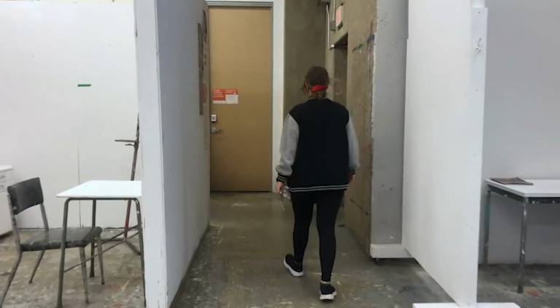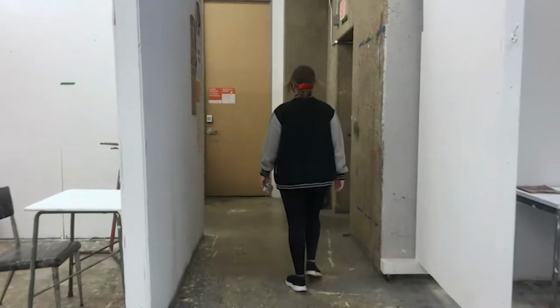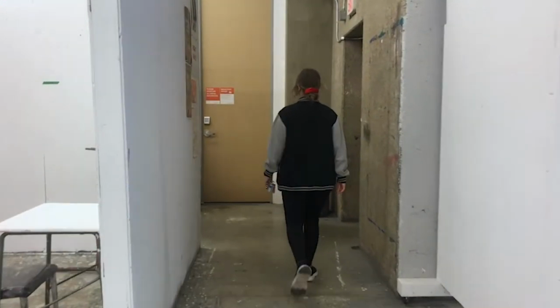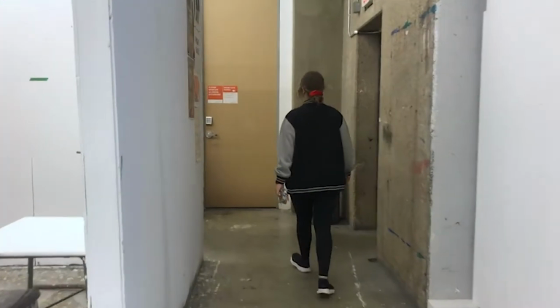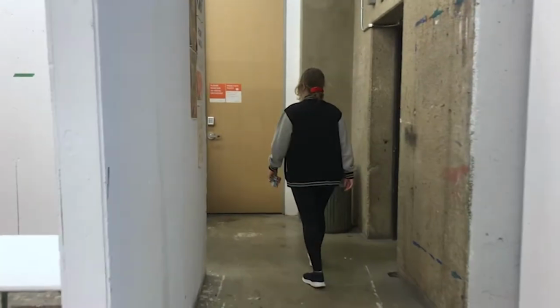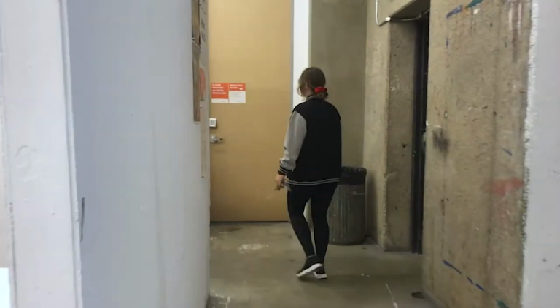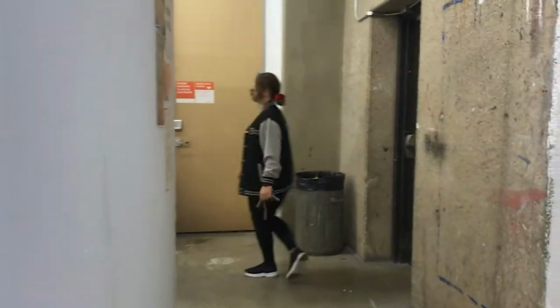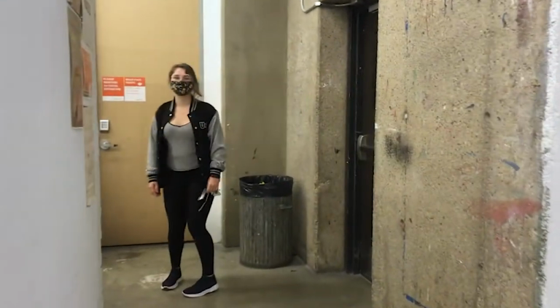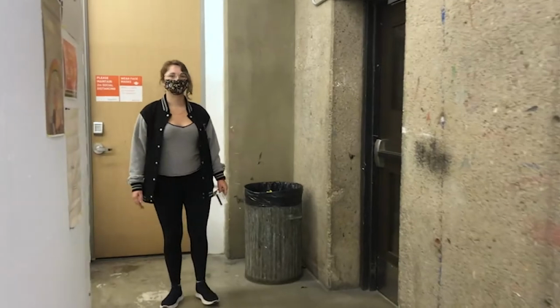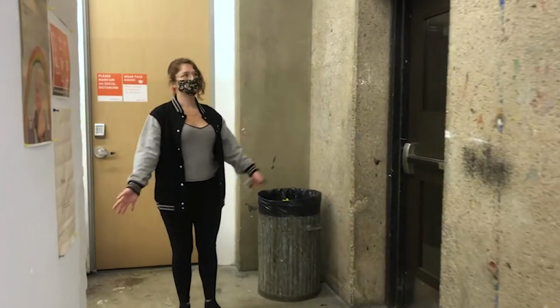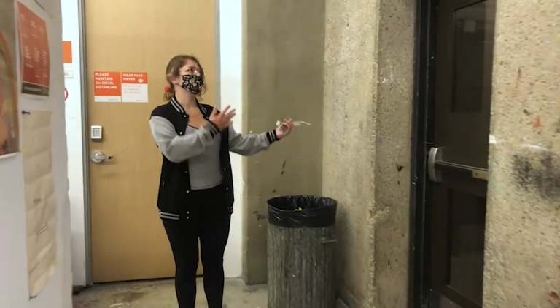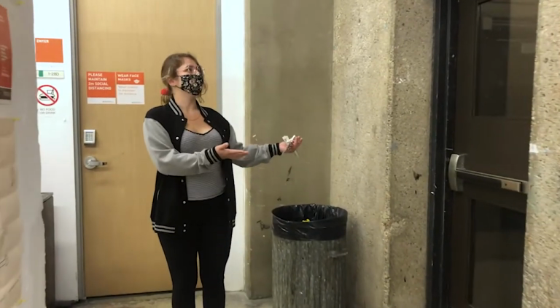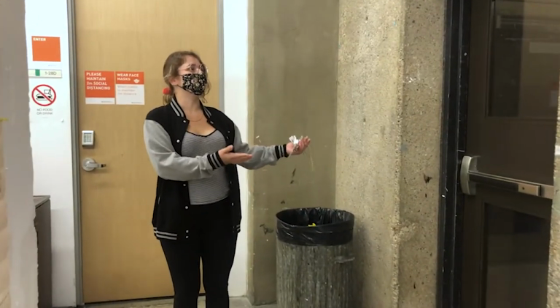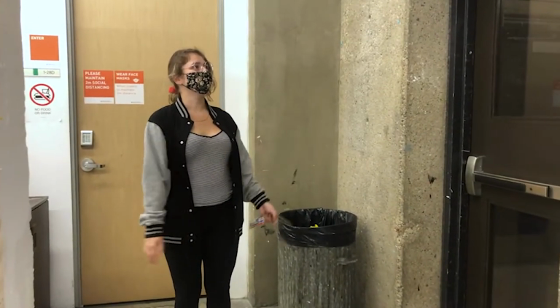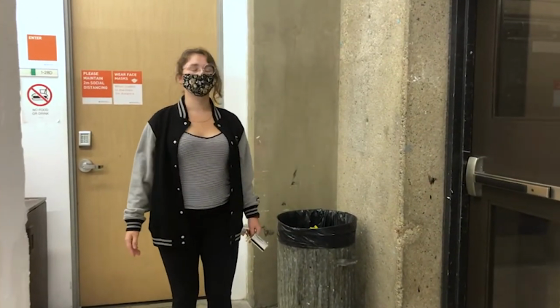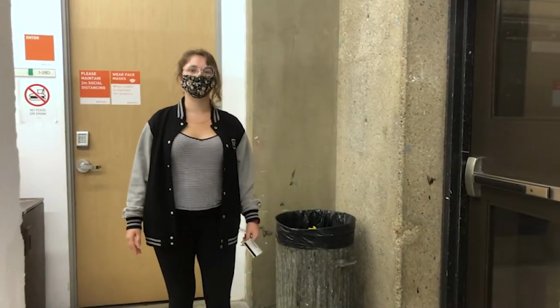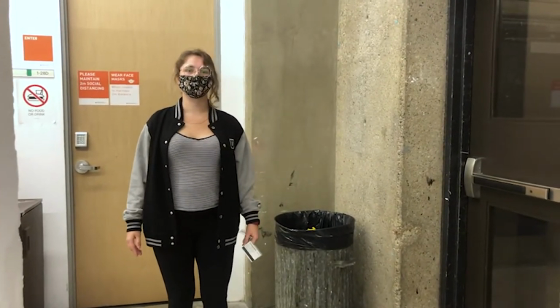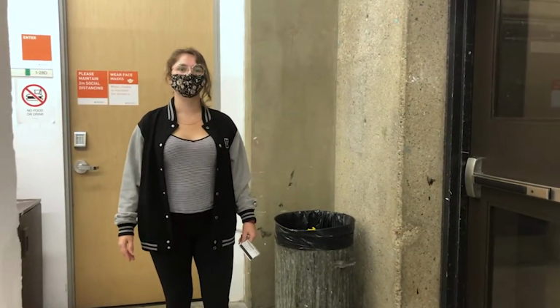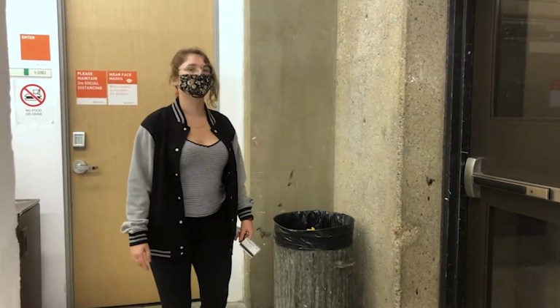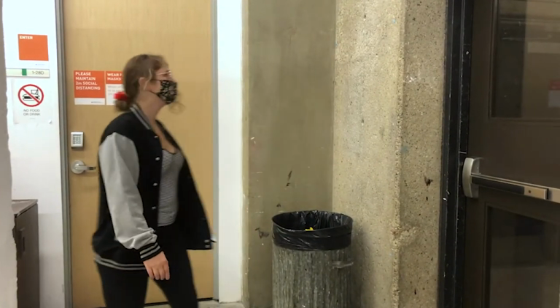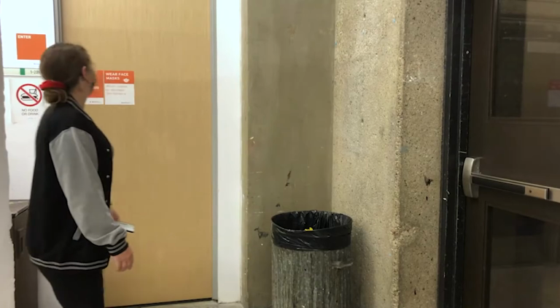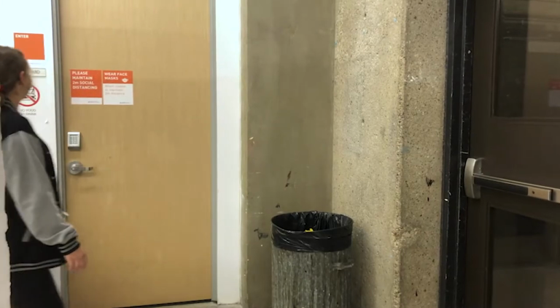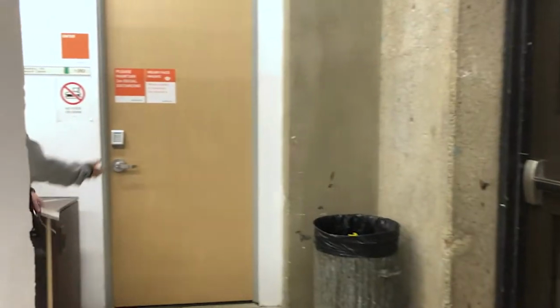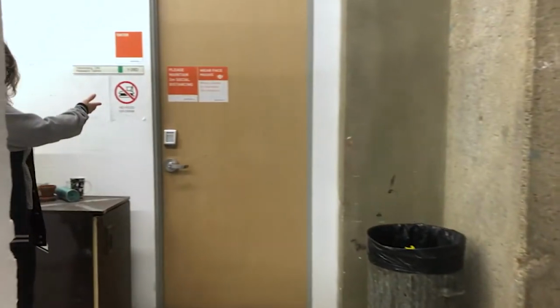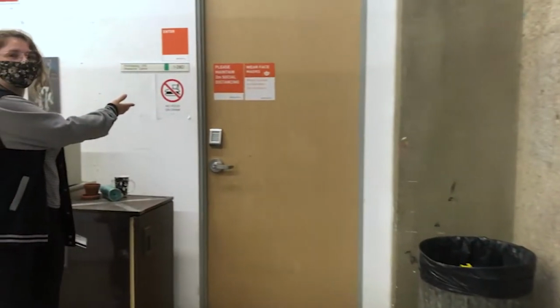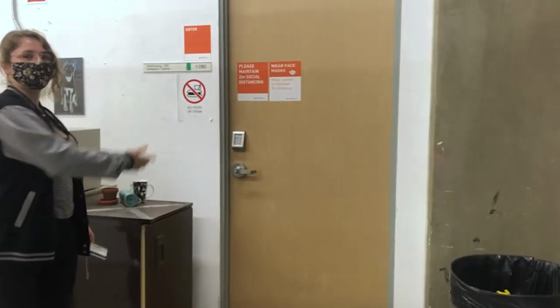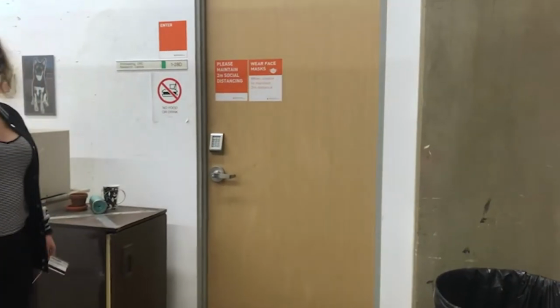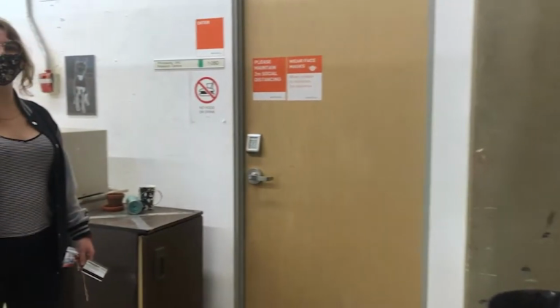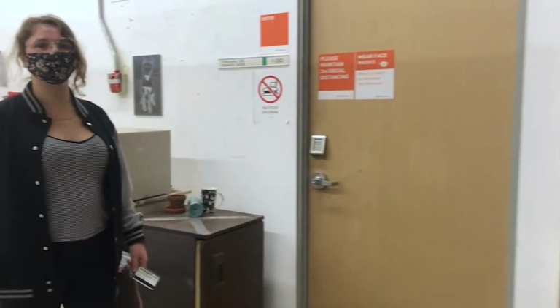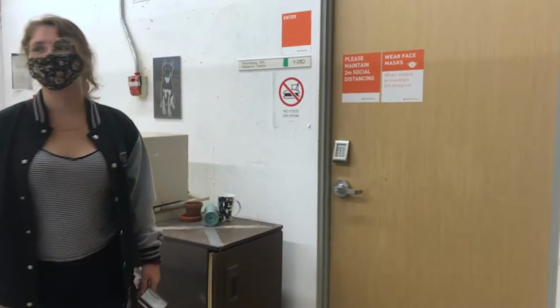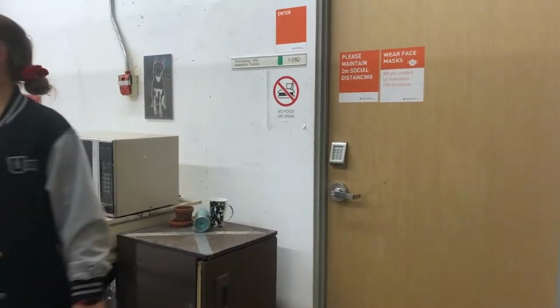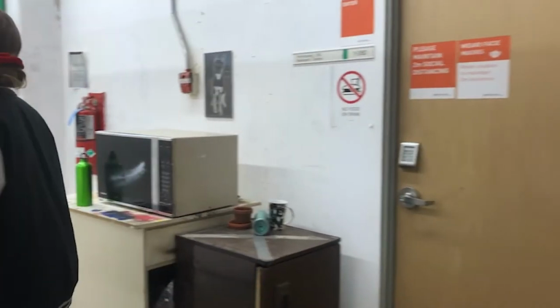Over here we have the stairway that leads up to print. And behind me here is the printmaking research studio — it's where a lot of the profs and master students go to get inspiration on their work.